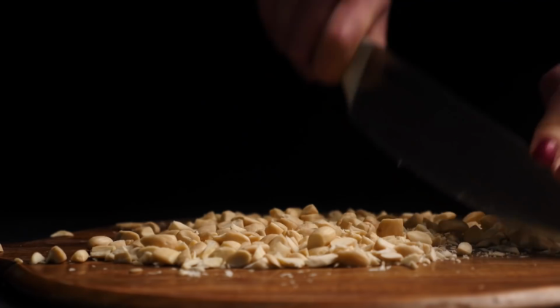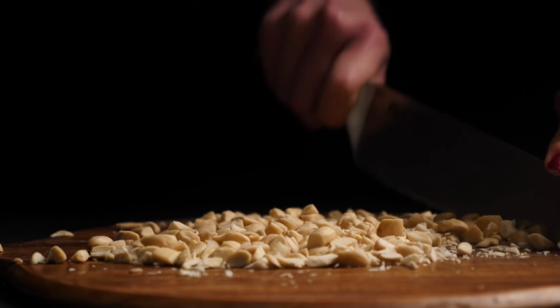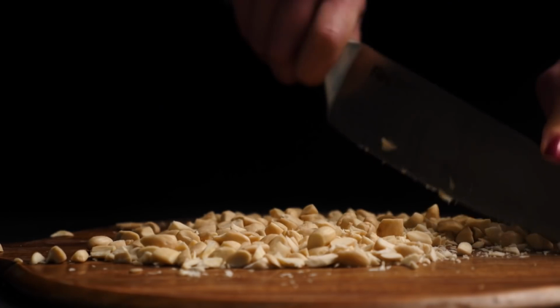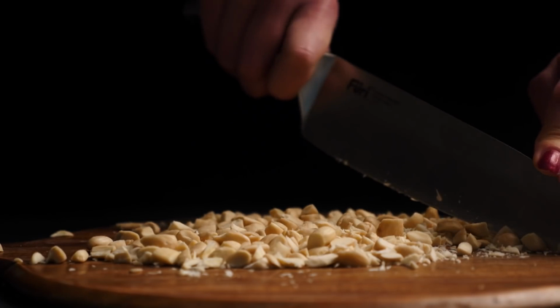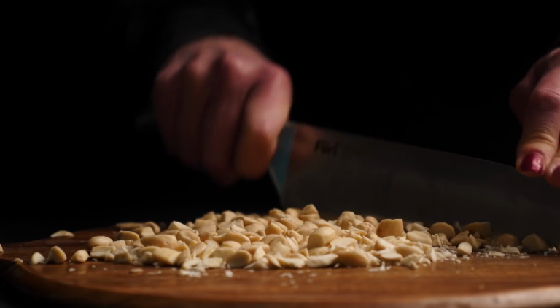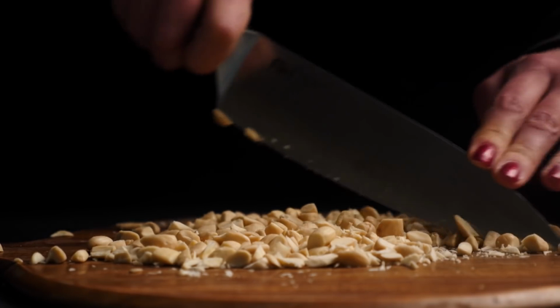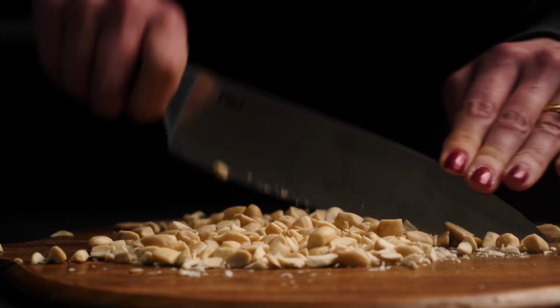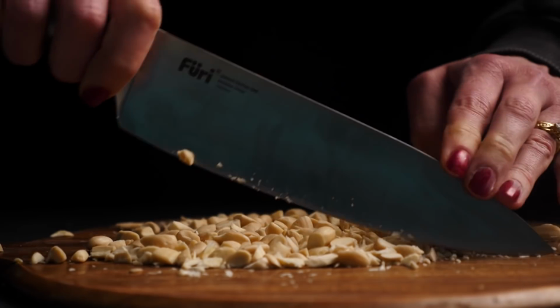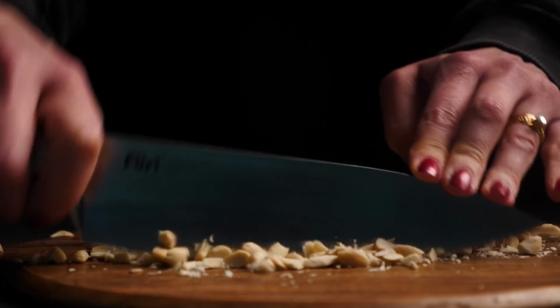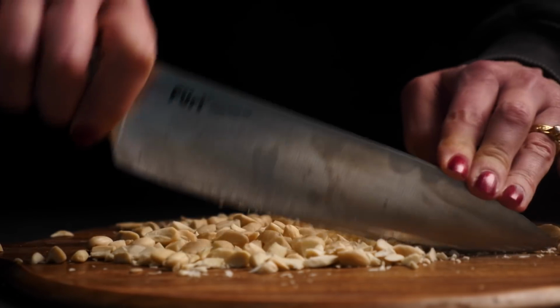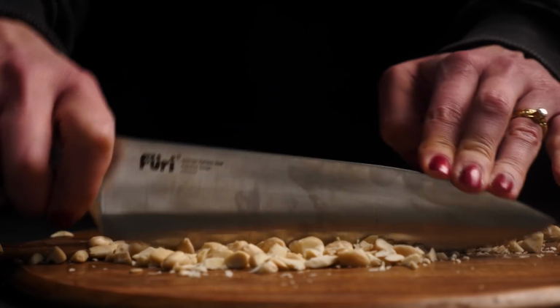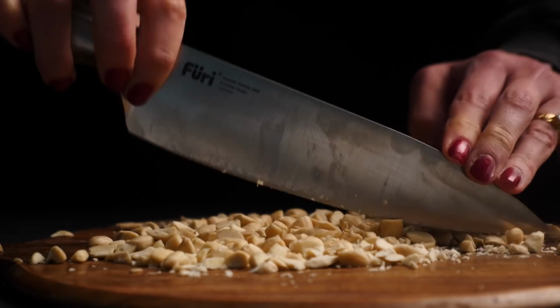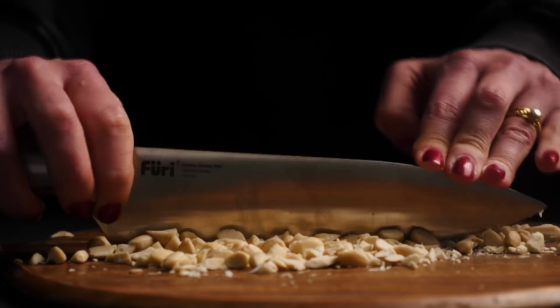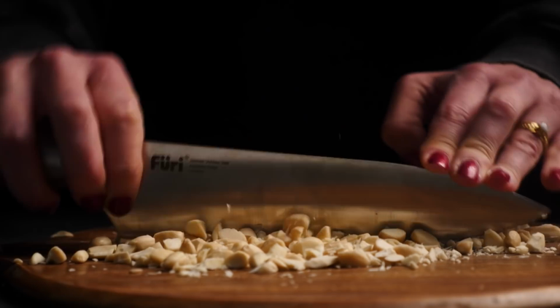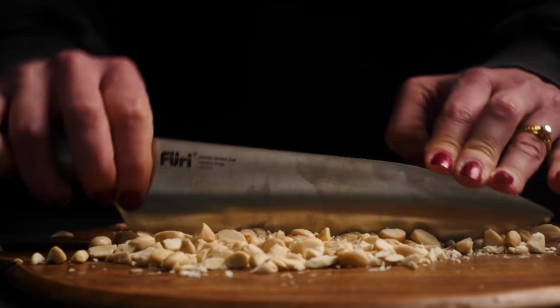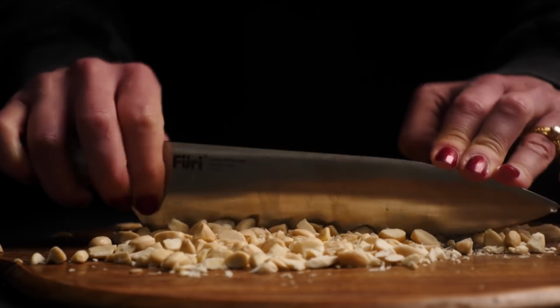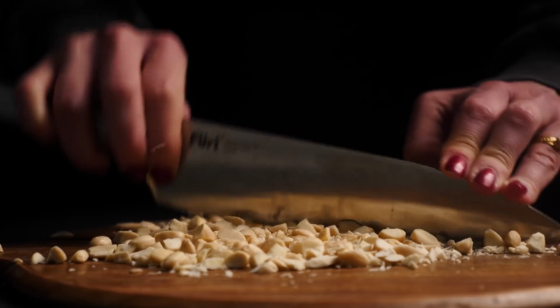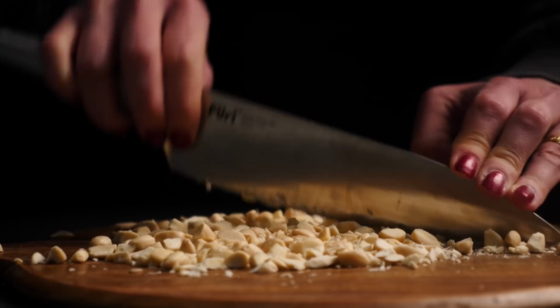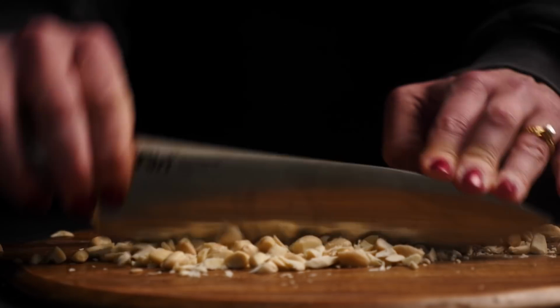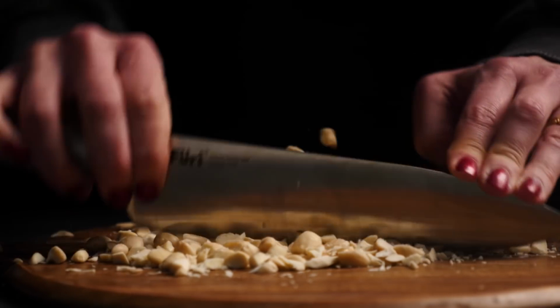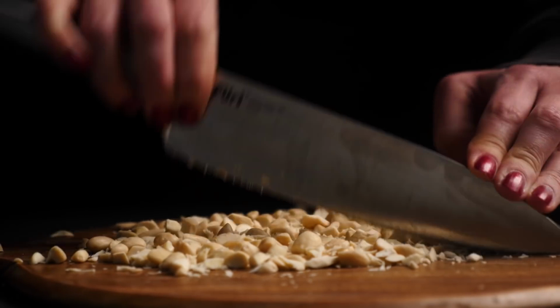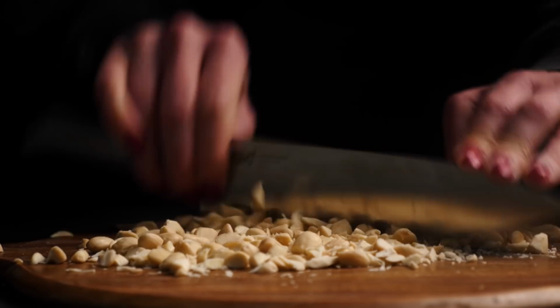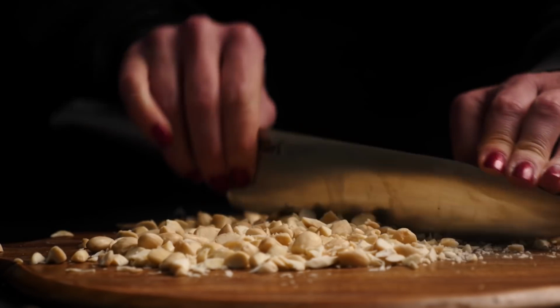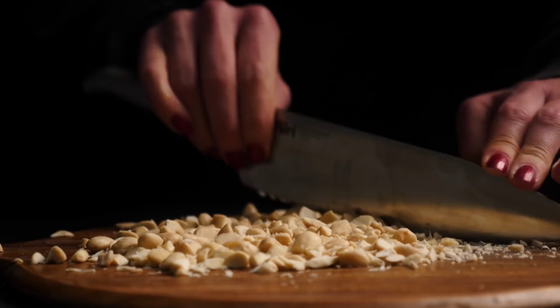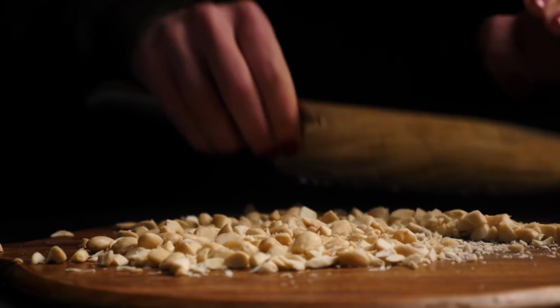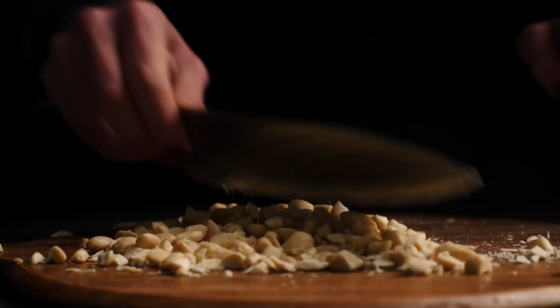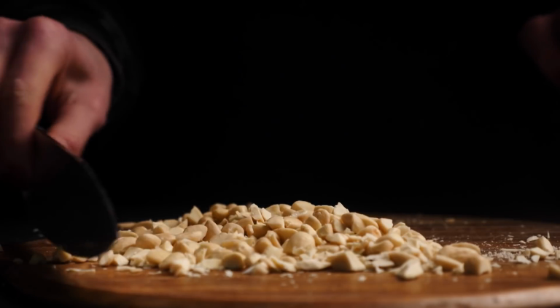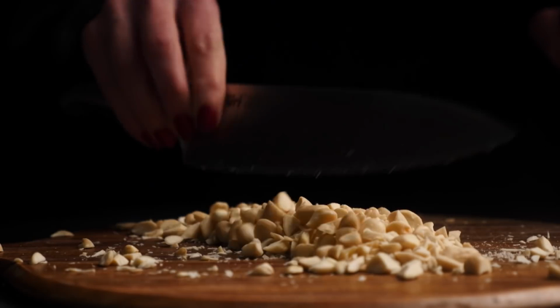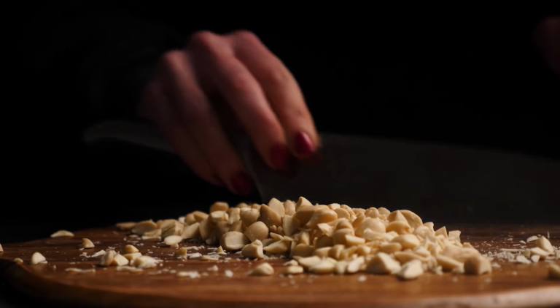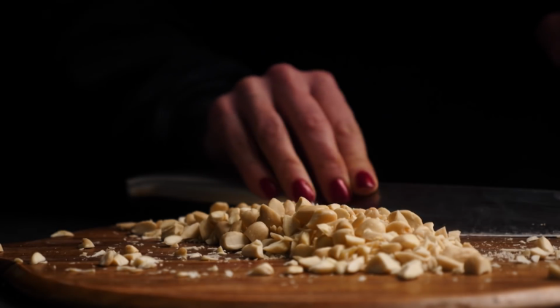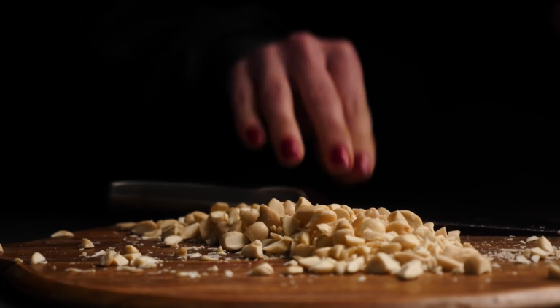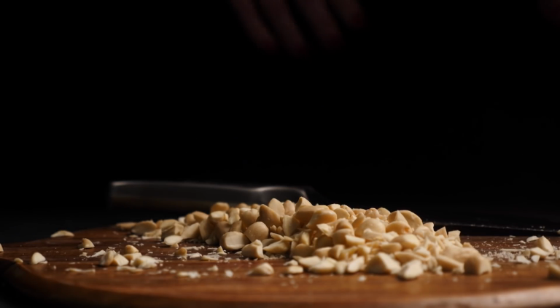Slice up the nuts that are going on top. This is supposed to be hazelnuts, but I couldn't get hazelnuts at the shops at the moment. I've got a handful in the cupboard and I'm going to save those for the top of the dessert and use almonds here instead.